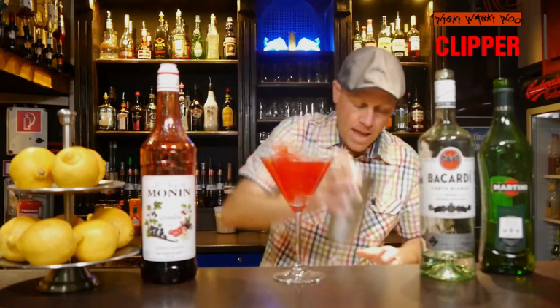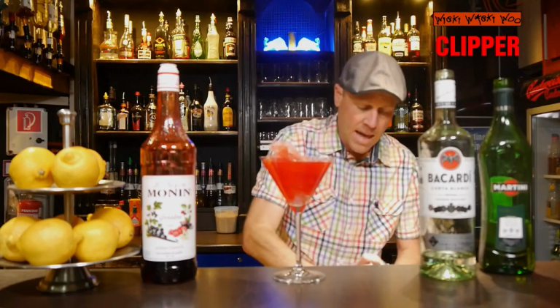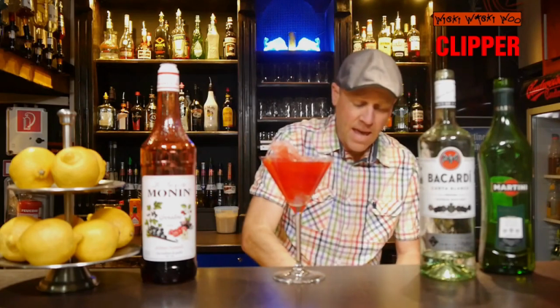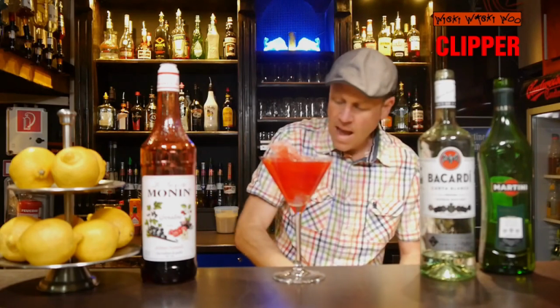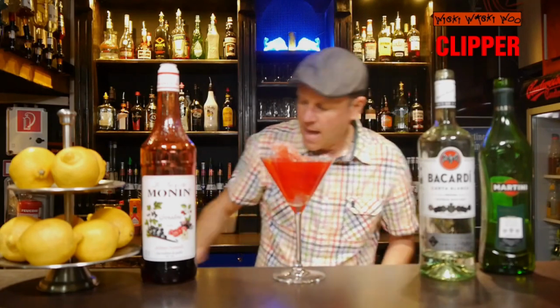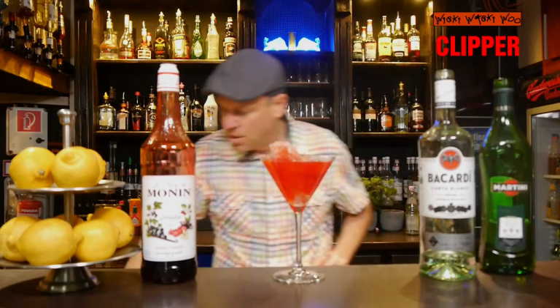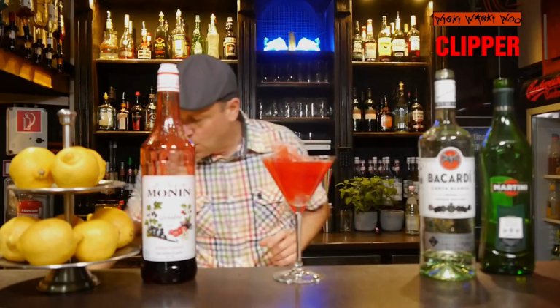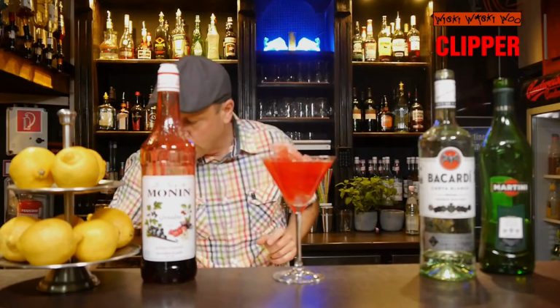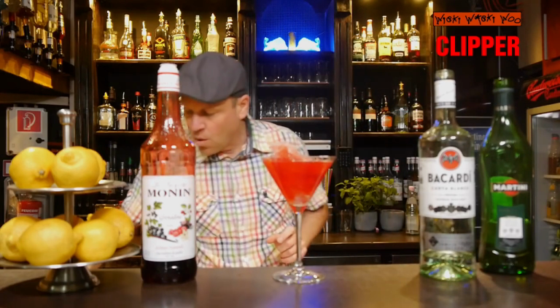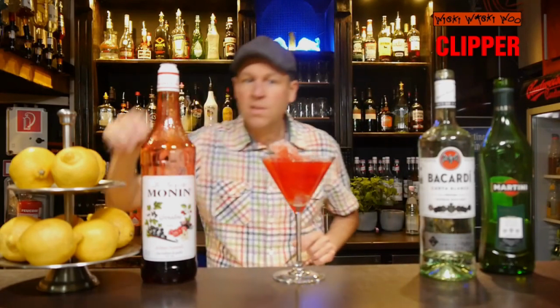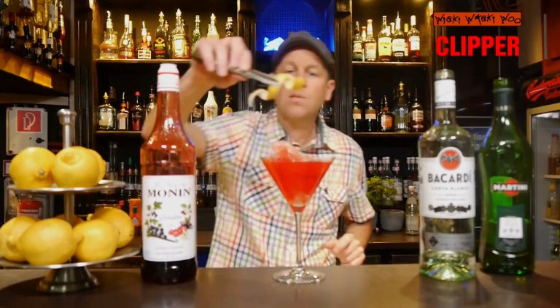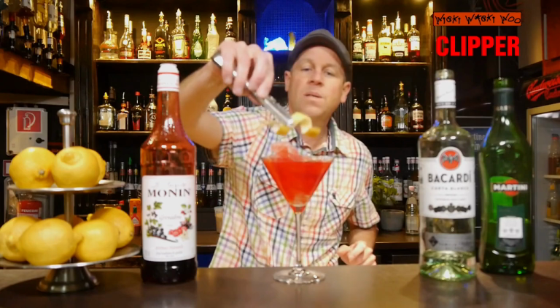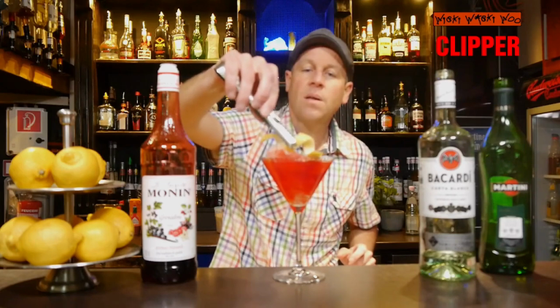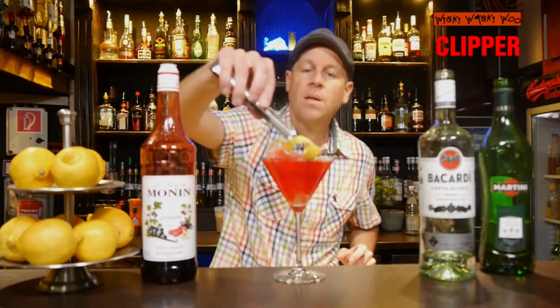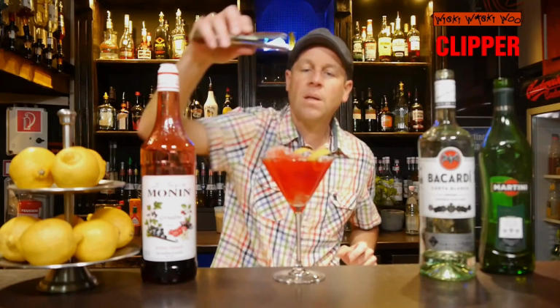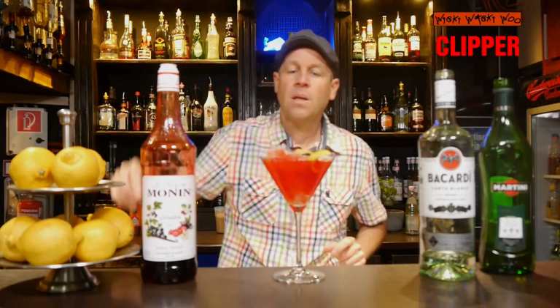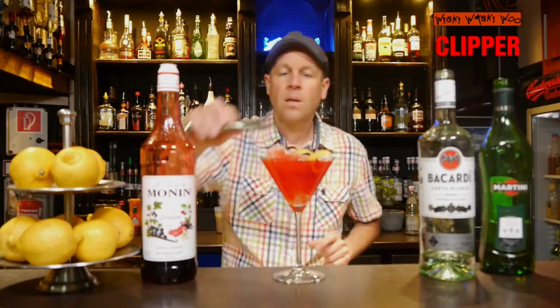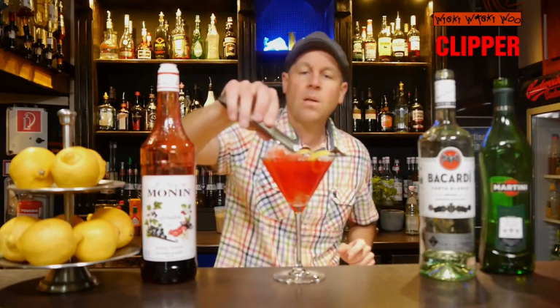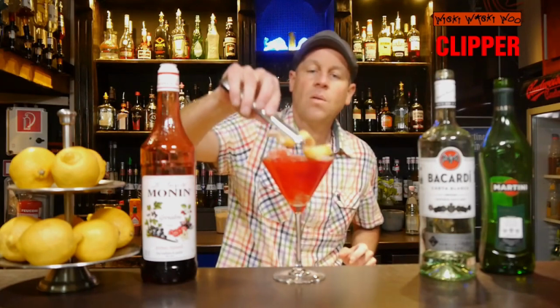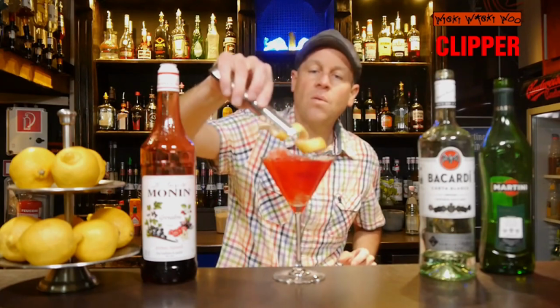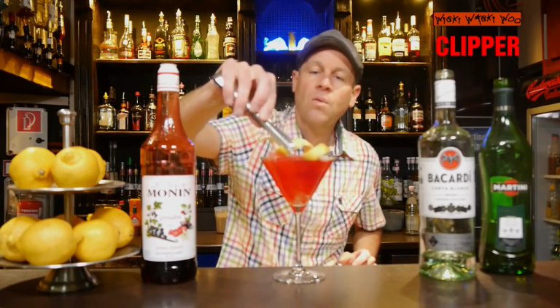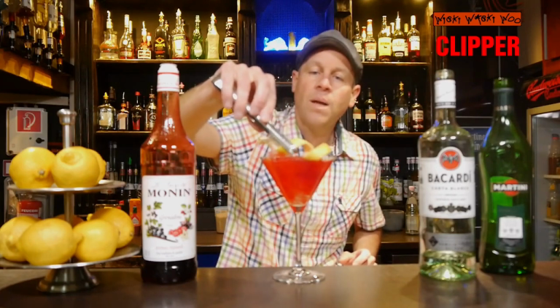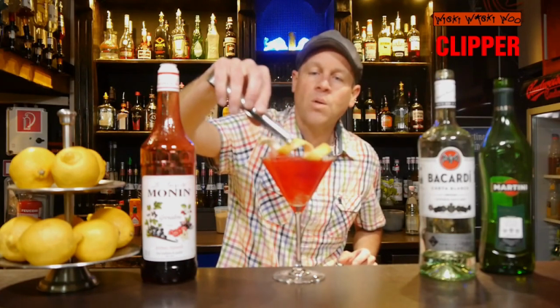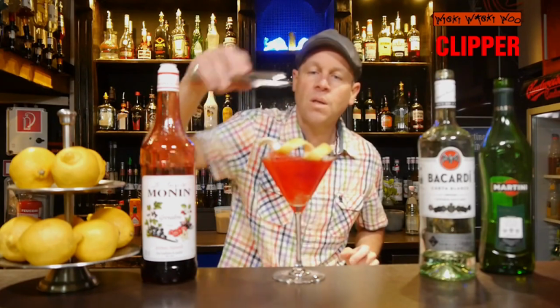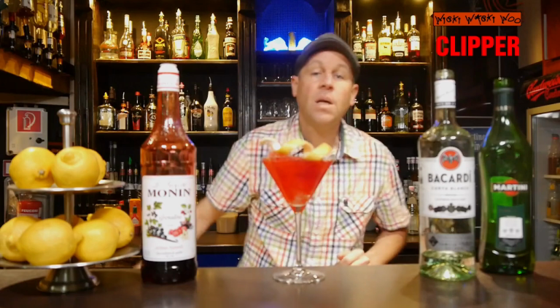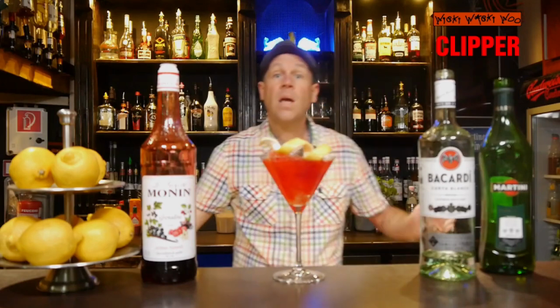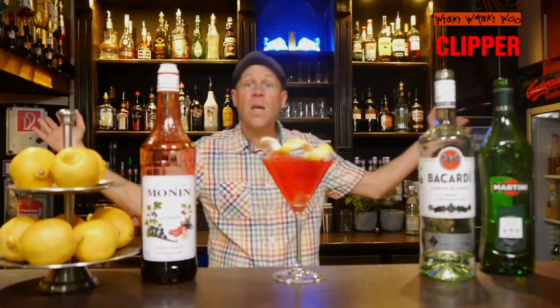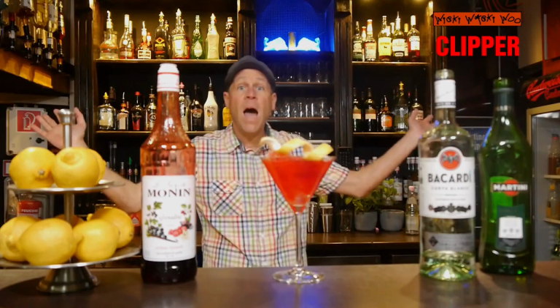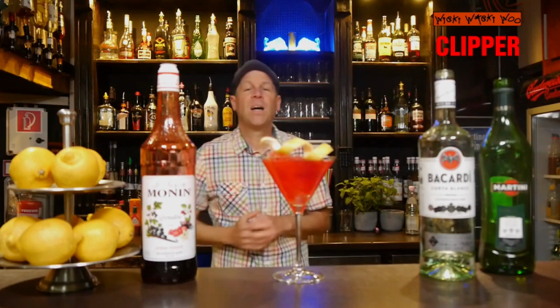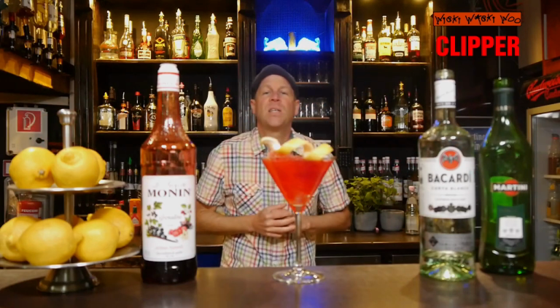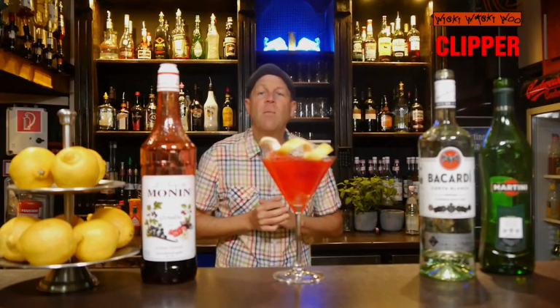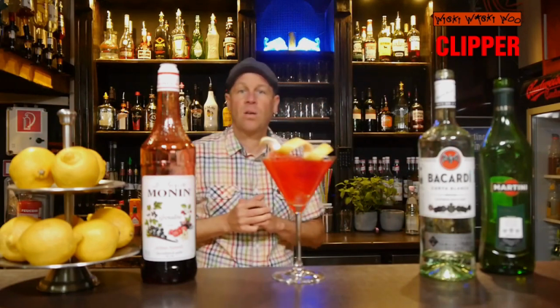And in the end I garnish it with an orange zest twist, so you can better see it. Here we are — the Clibber cocktail.